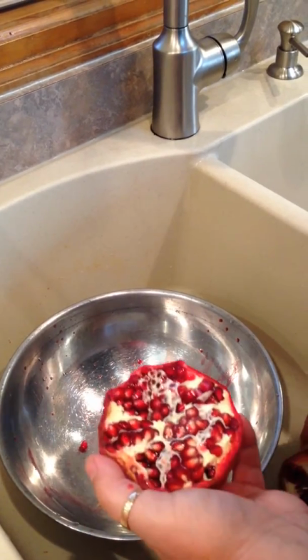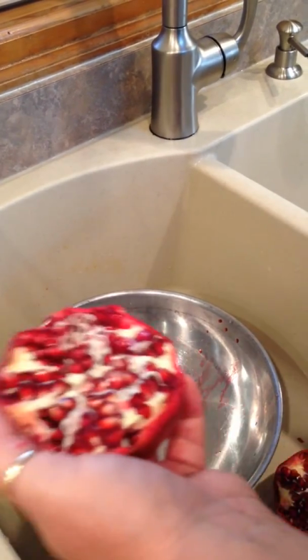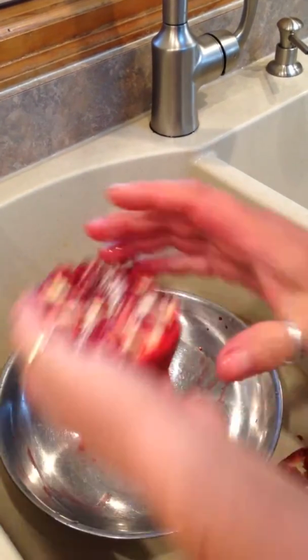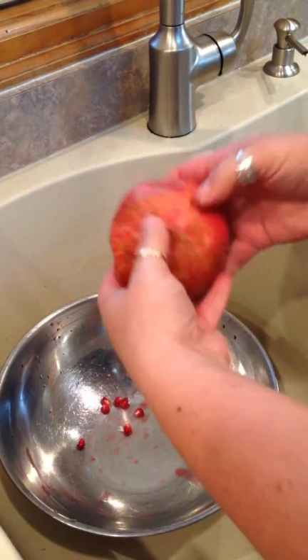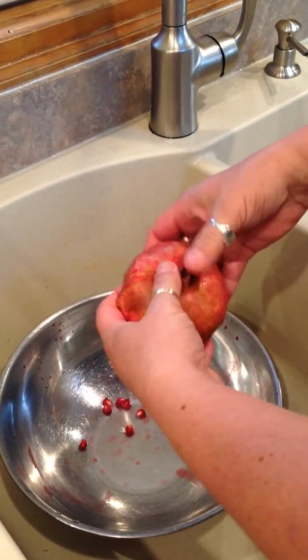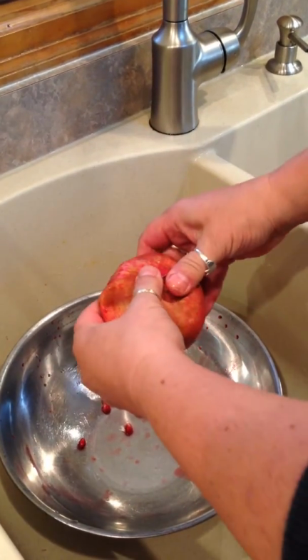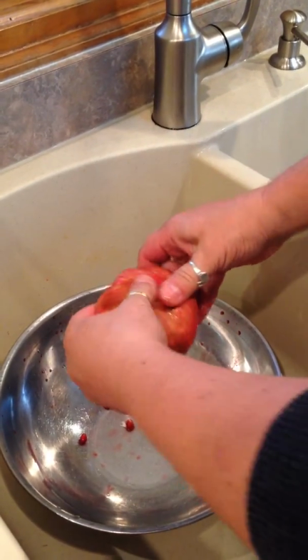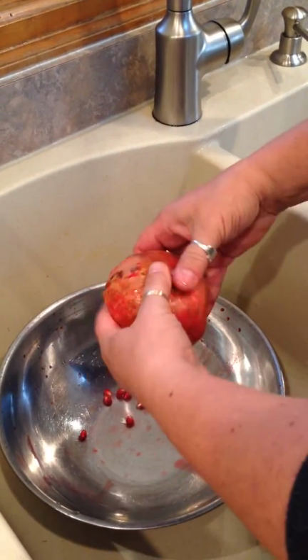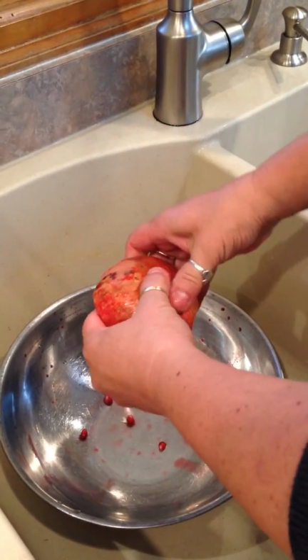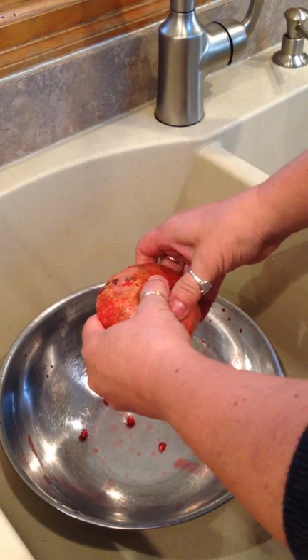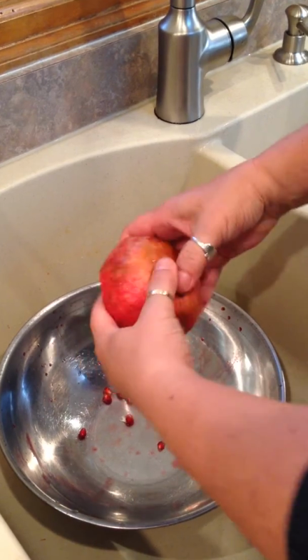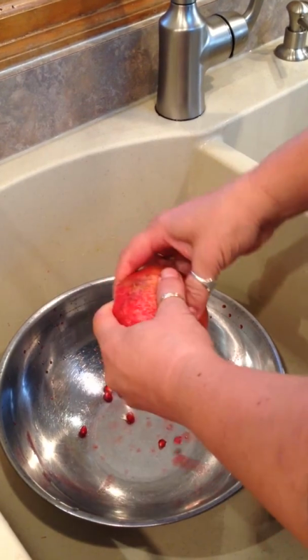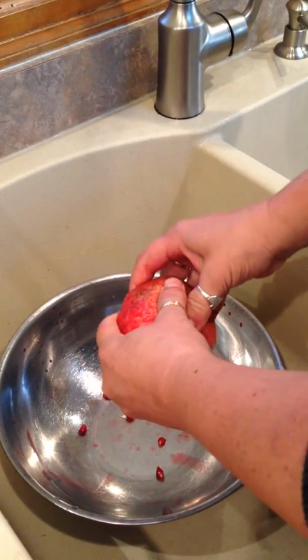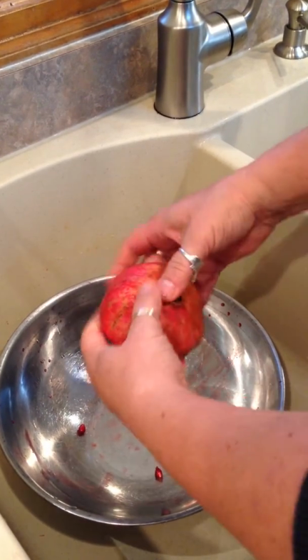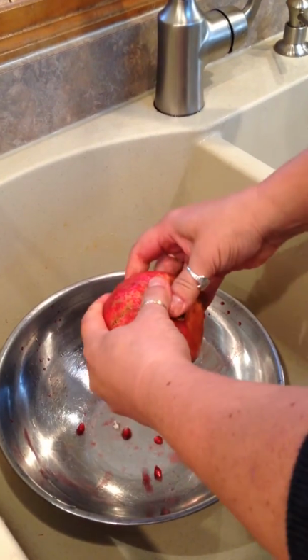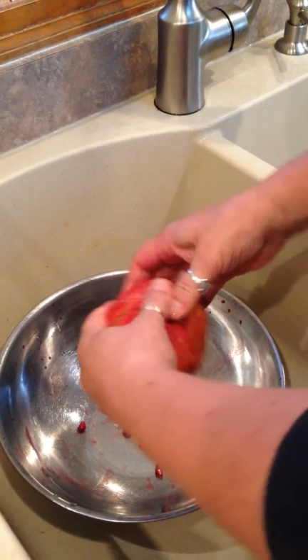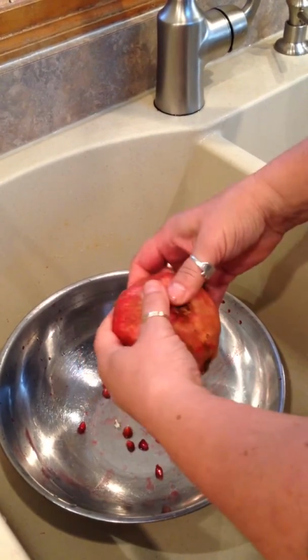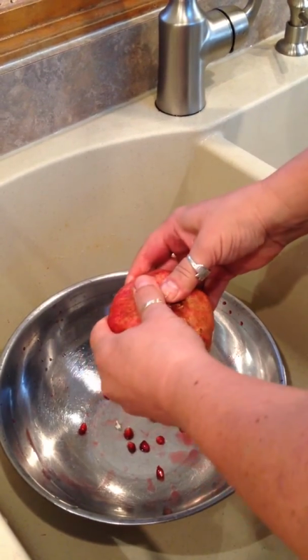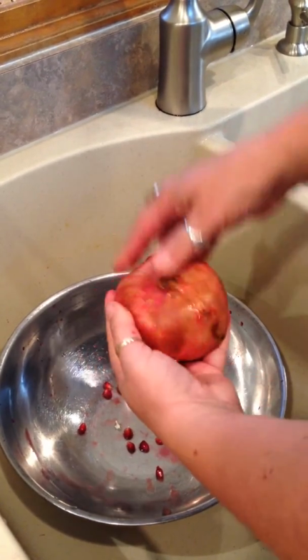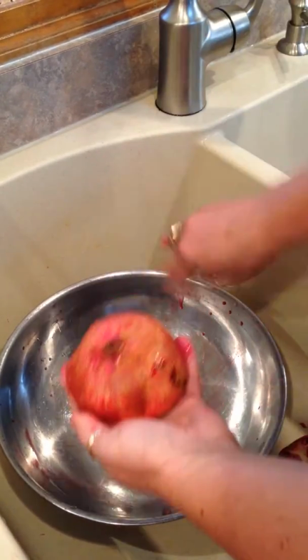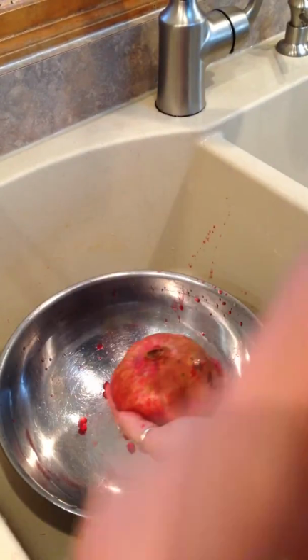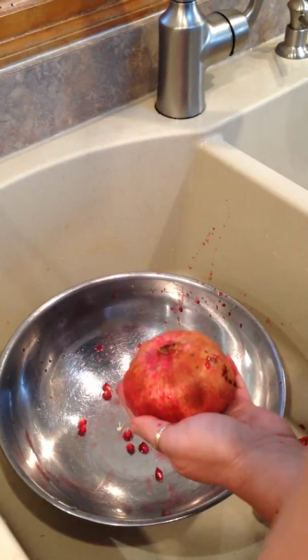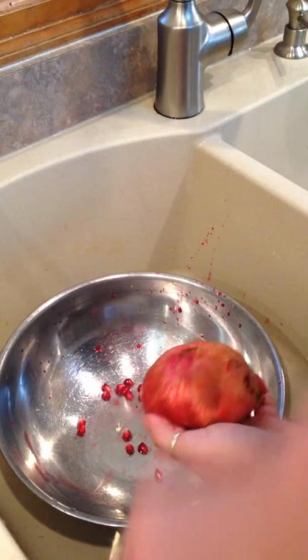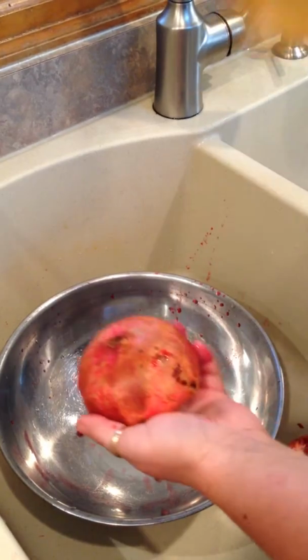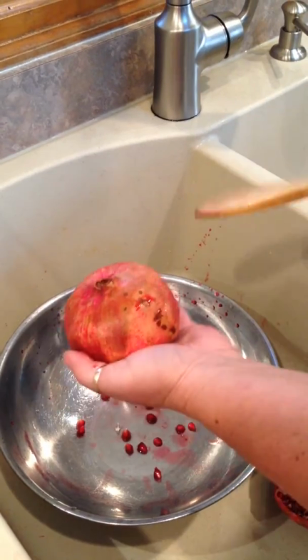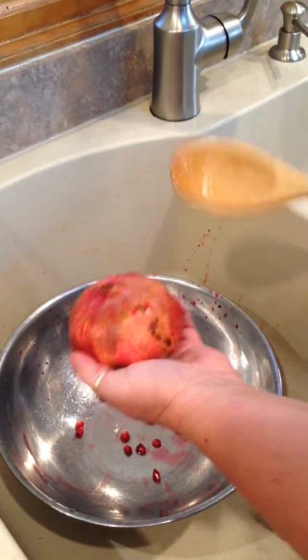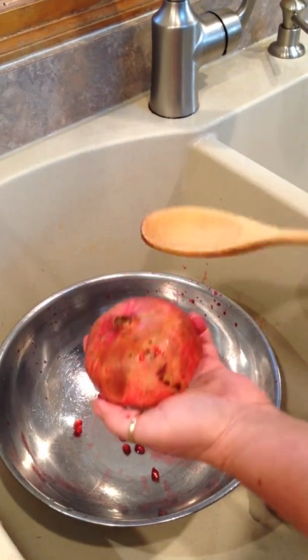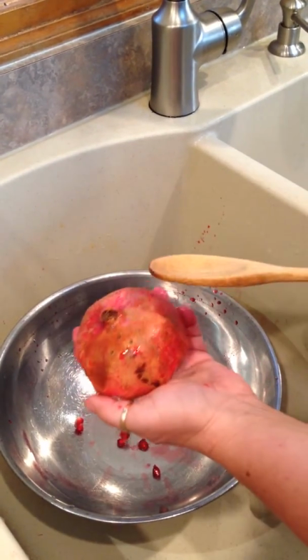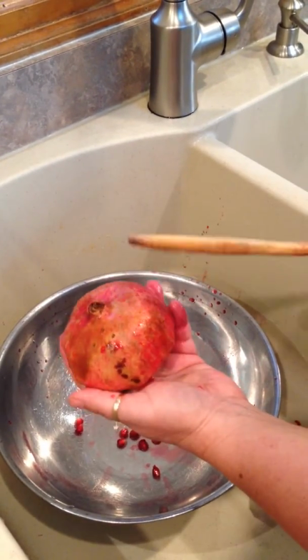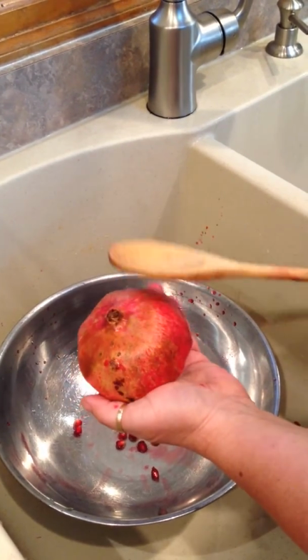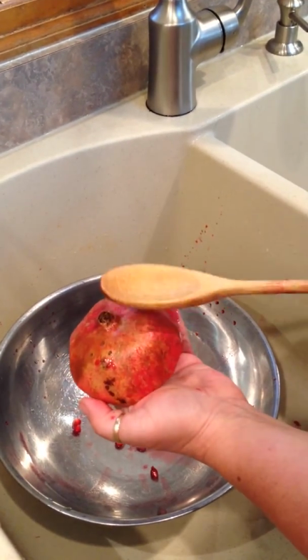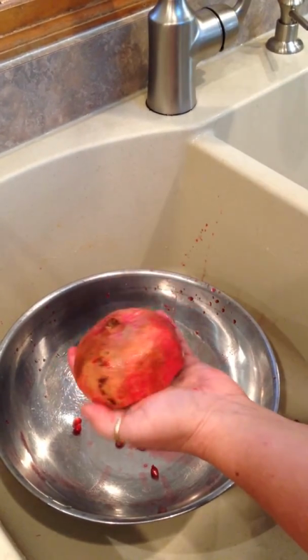Take your one half and gently pry open the membranes with your fingers. Then, taking a wooden spoon, hit the pomegranate at the same time that you spin it.